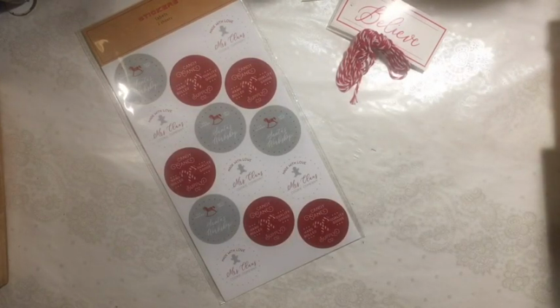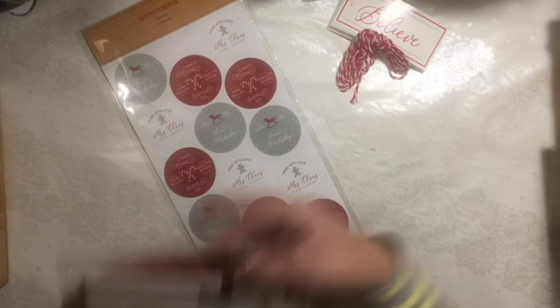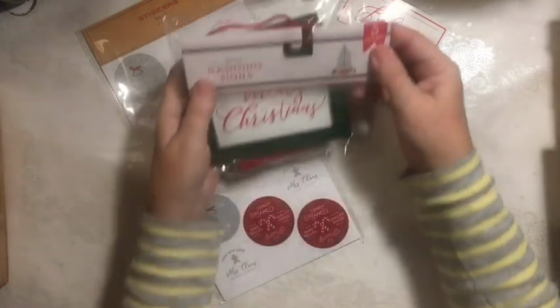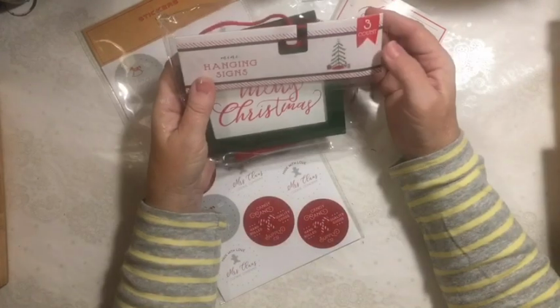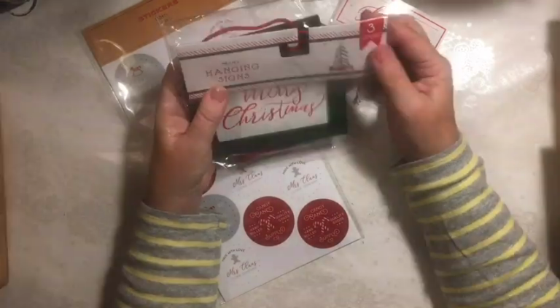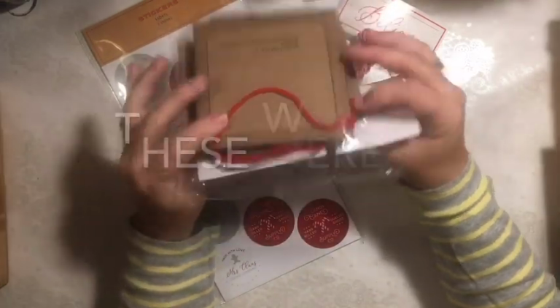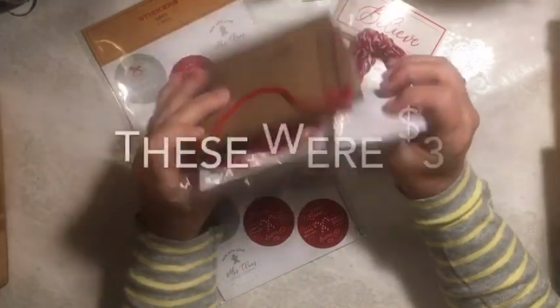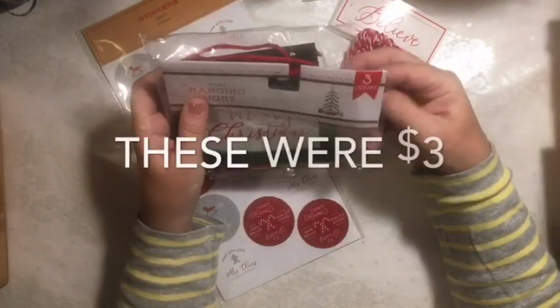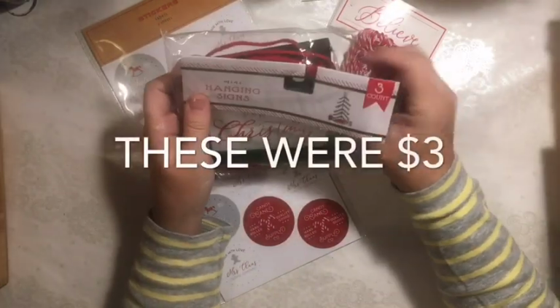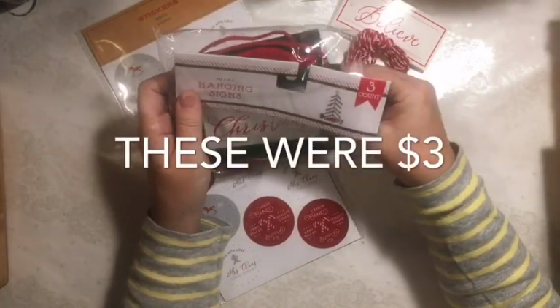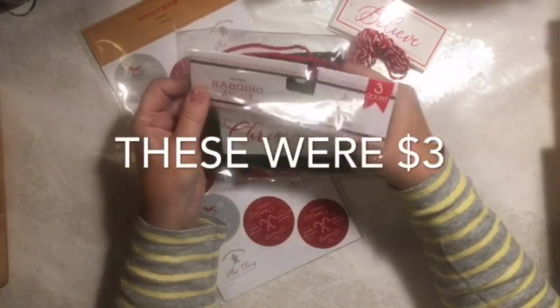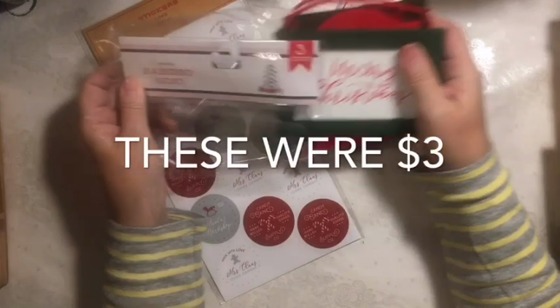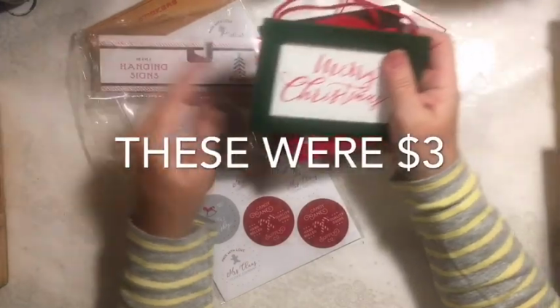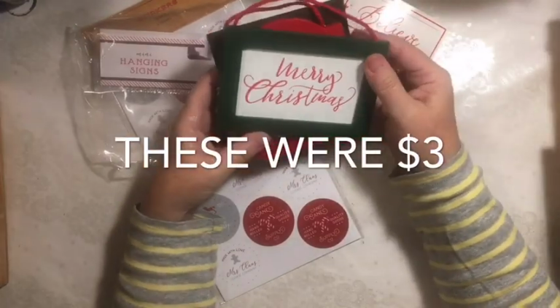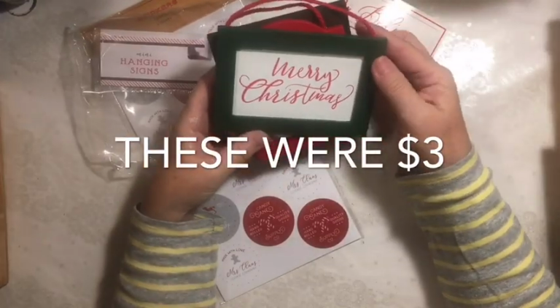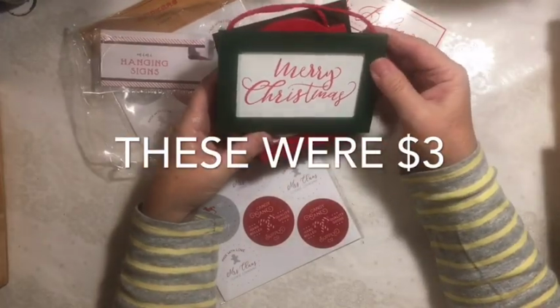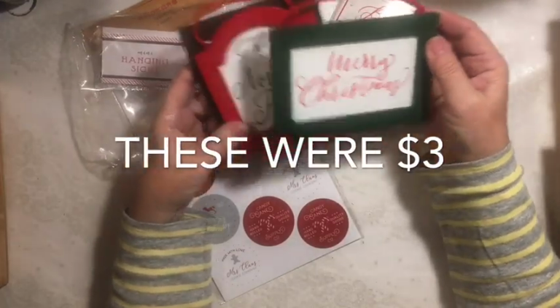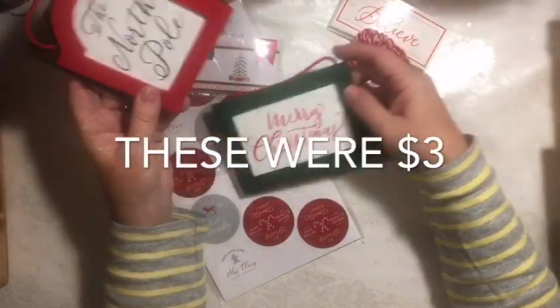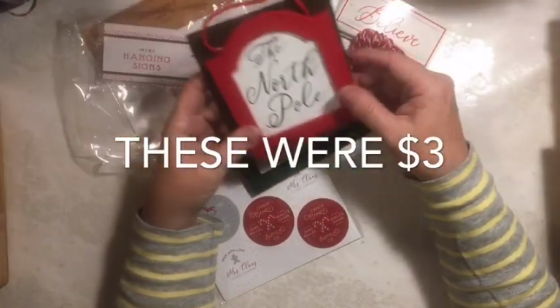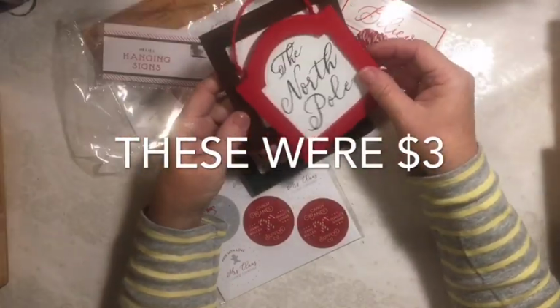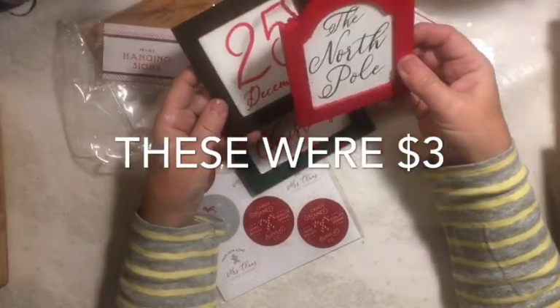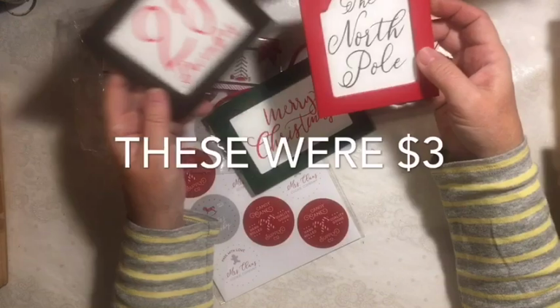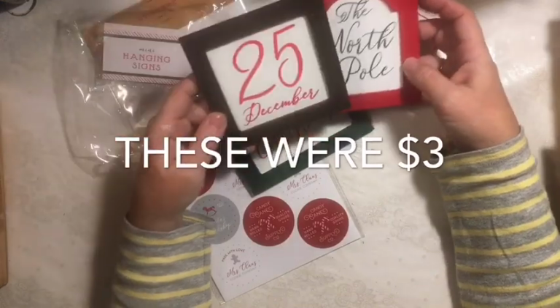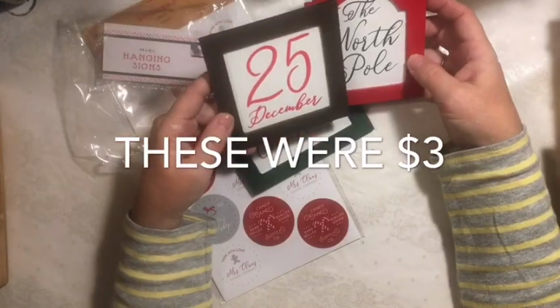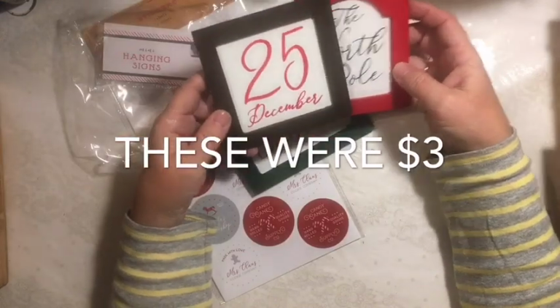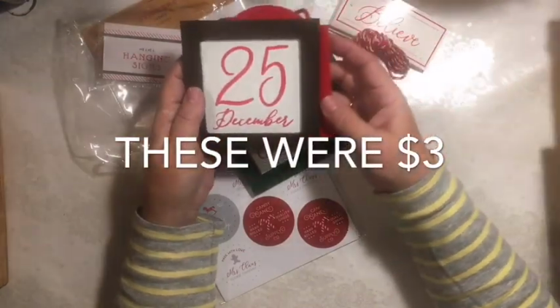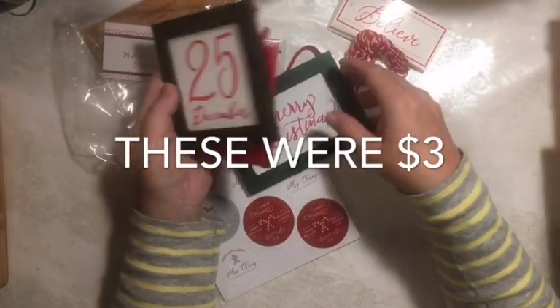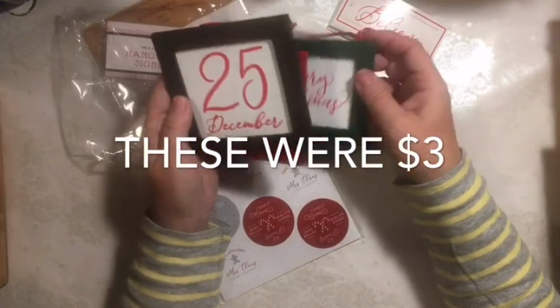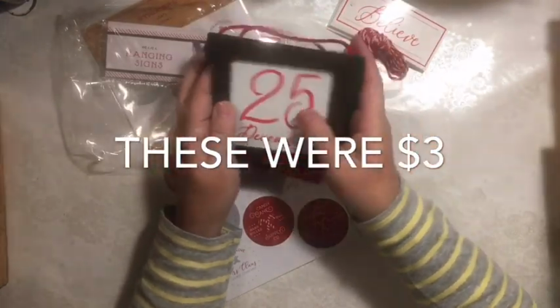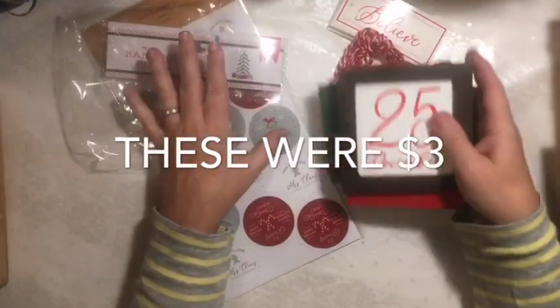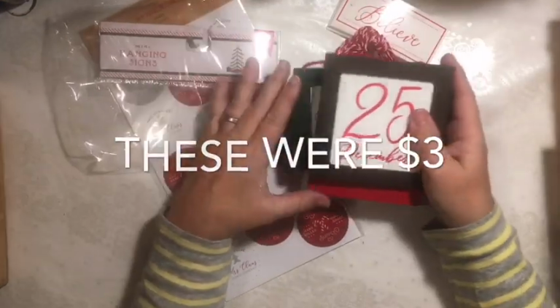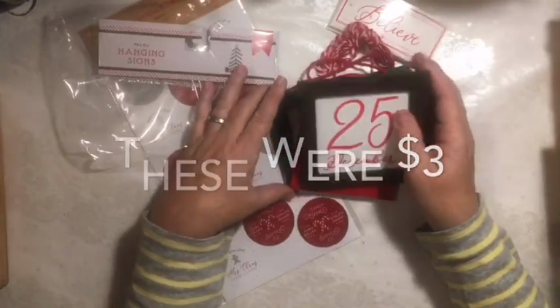They had these hanging signs — you got three of them: Merry Christmas with the green, the North Pole, and 25th of December. I thought those were fun.